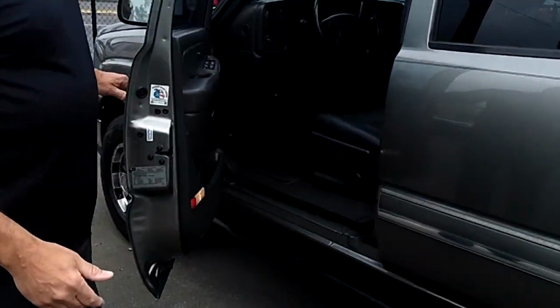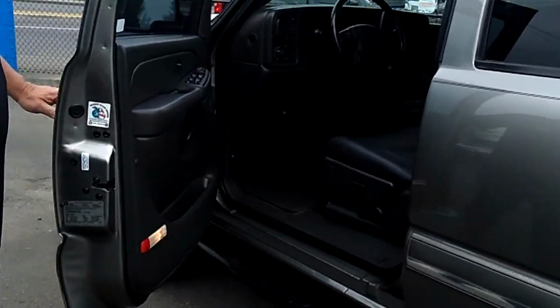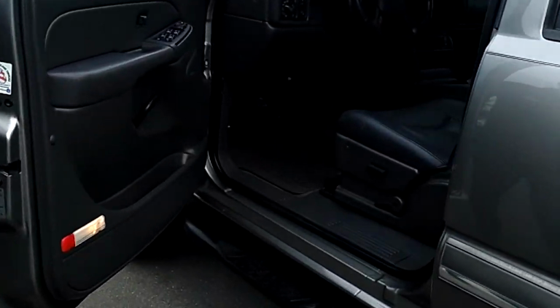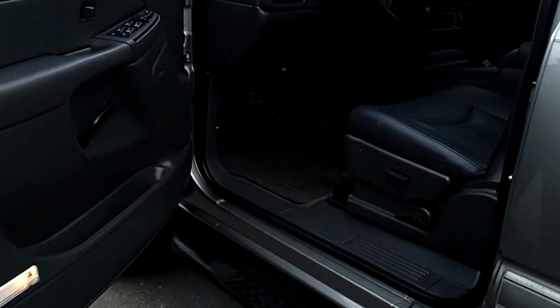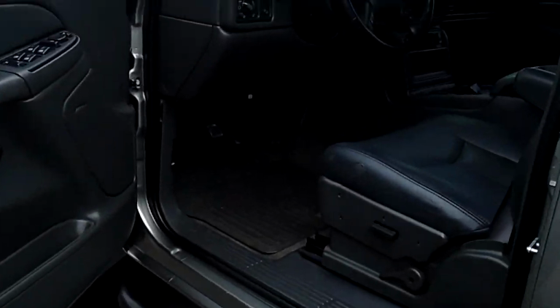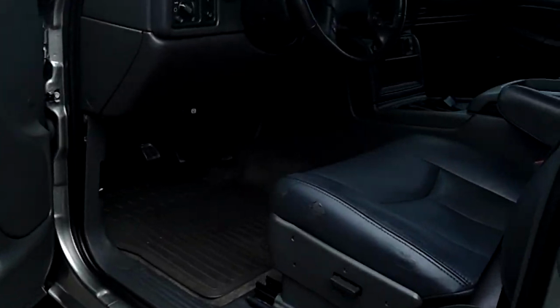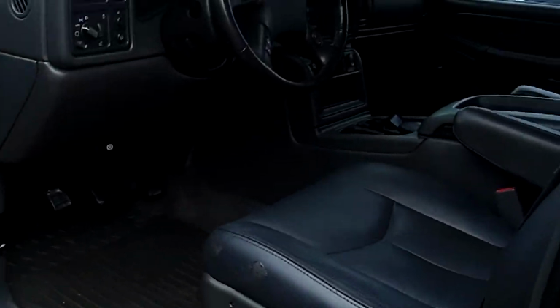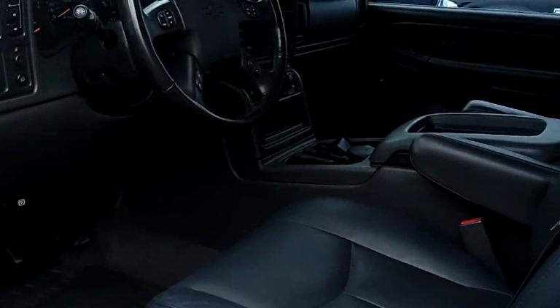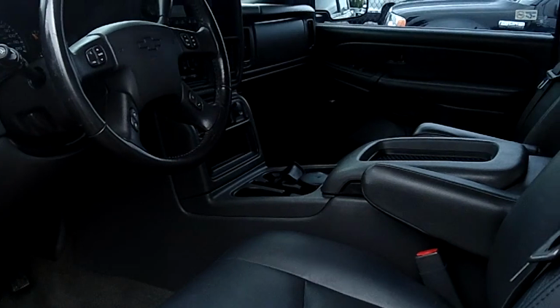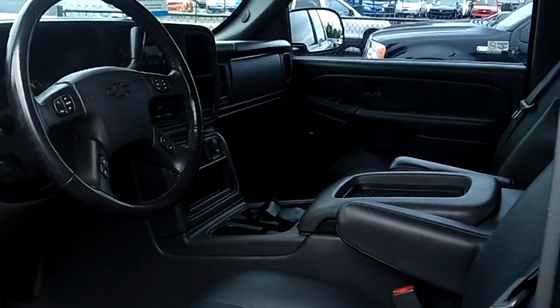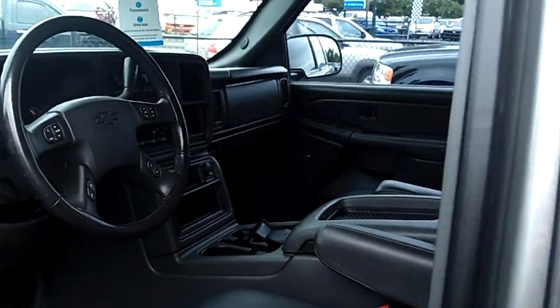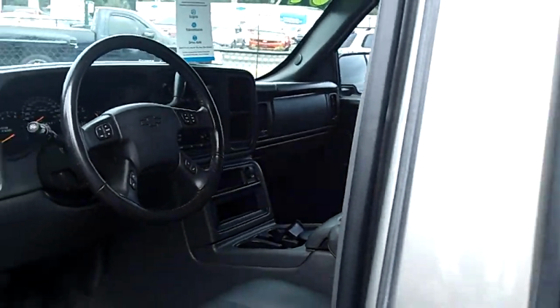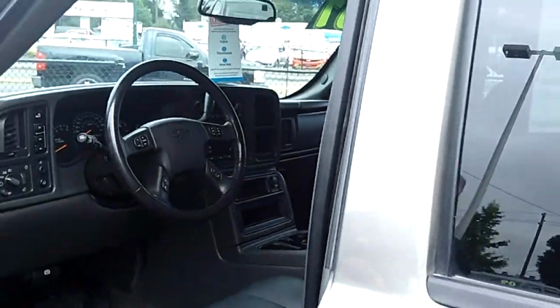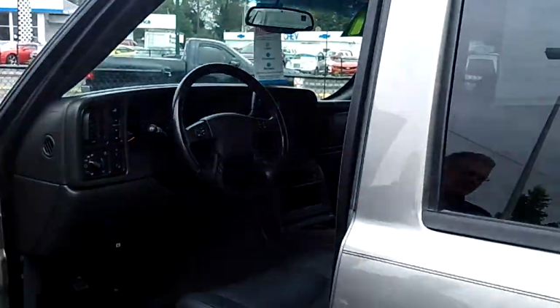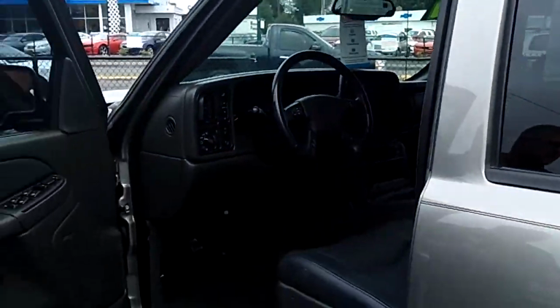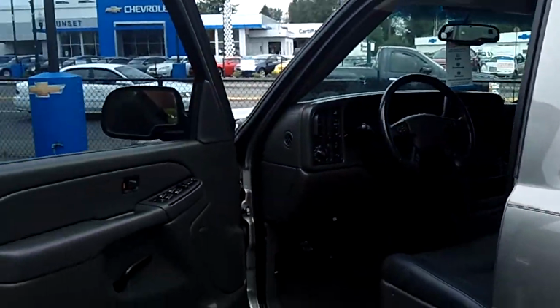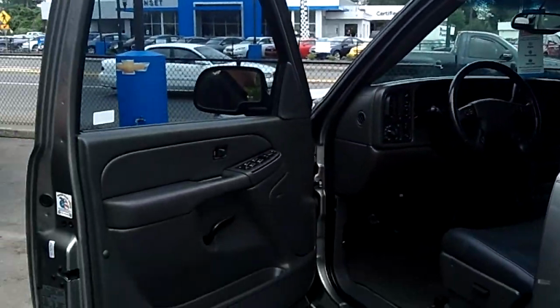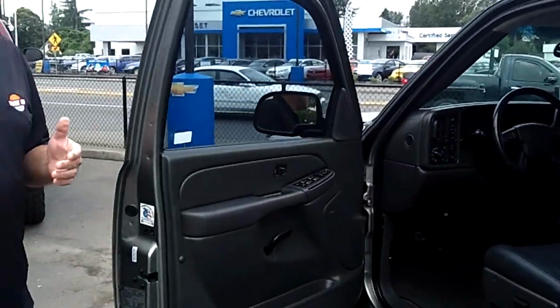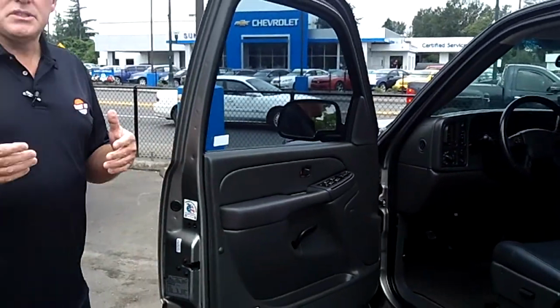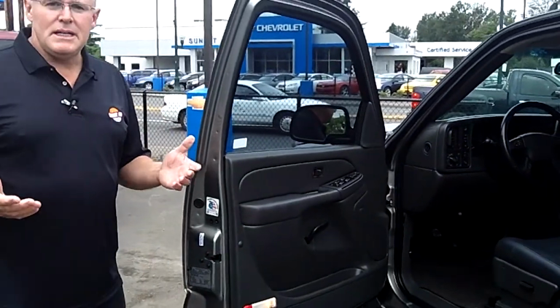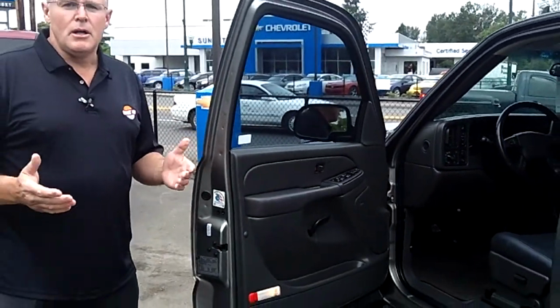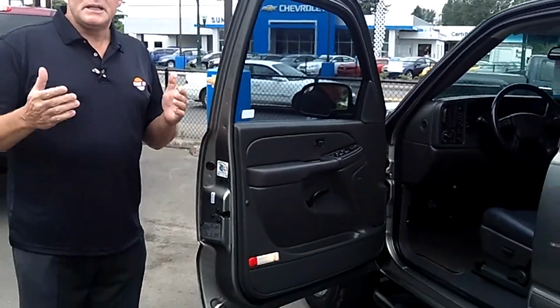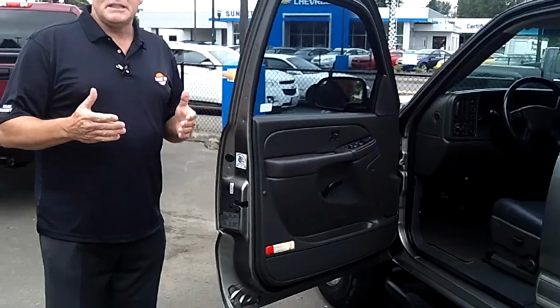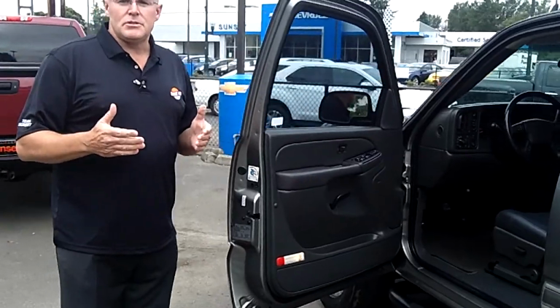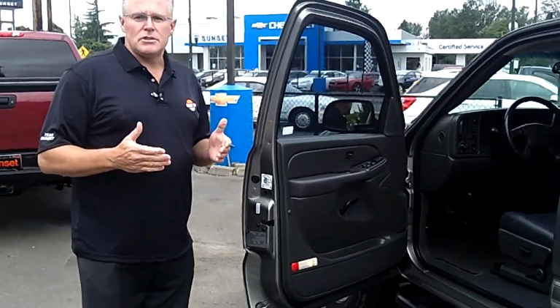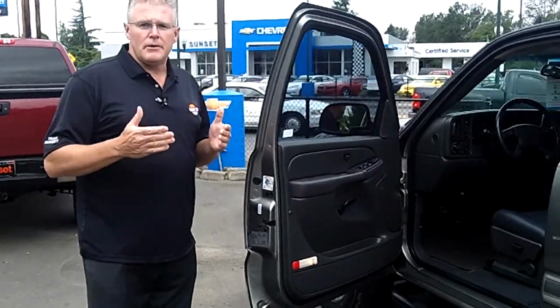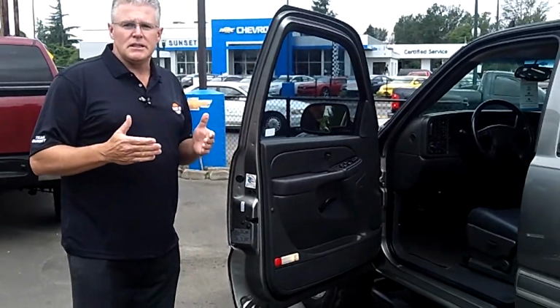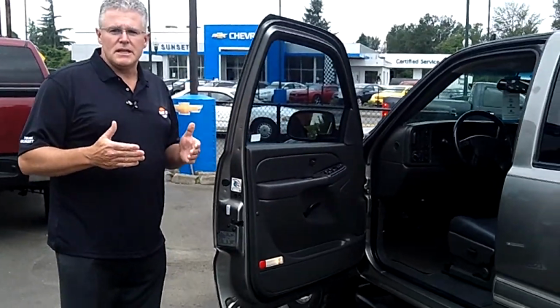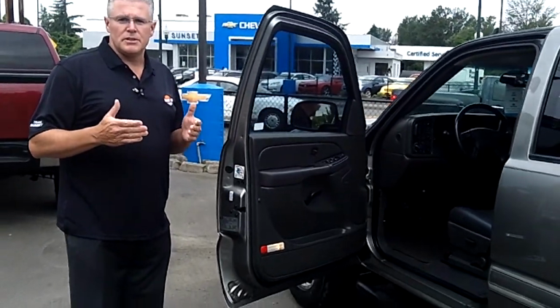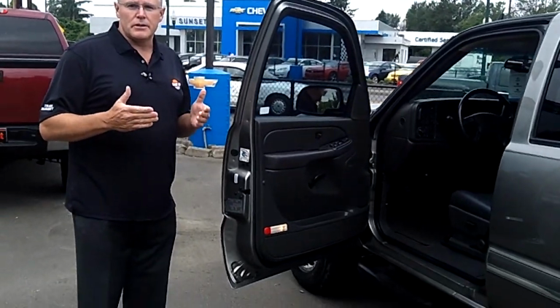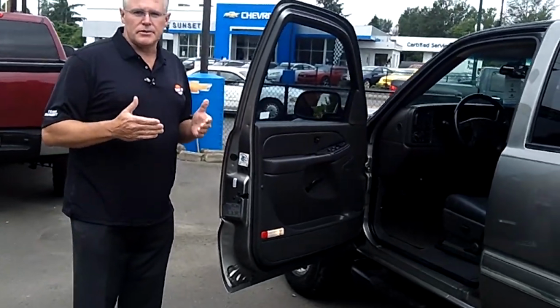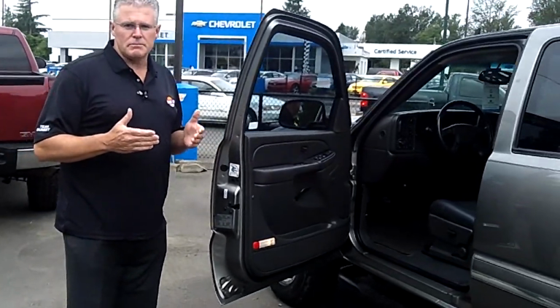For today's discounted internet price, call me at the number on the screen above. Check us out online at sunsetschev.com. Send me an email, but come in today so I can show you how easy it is to take home the truck or car of your dreams.